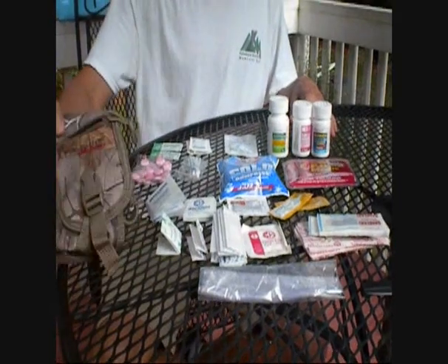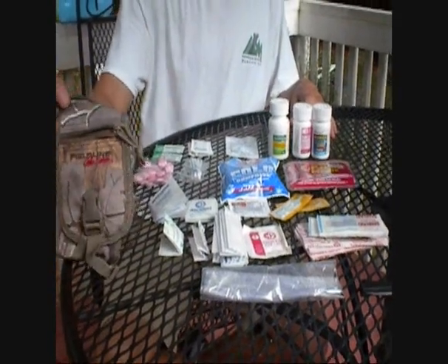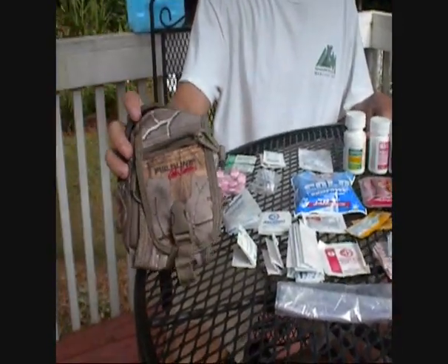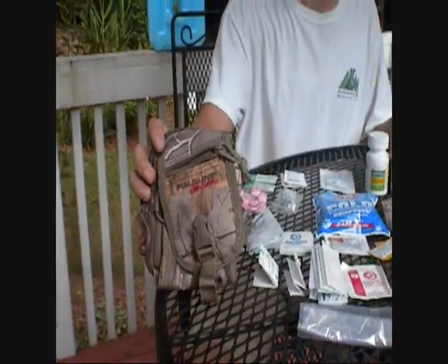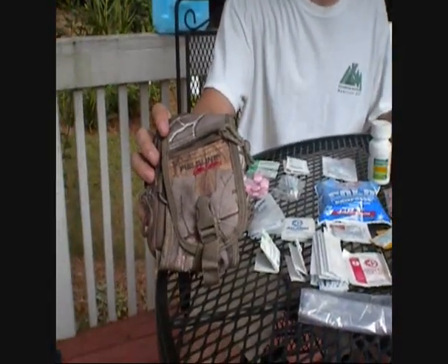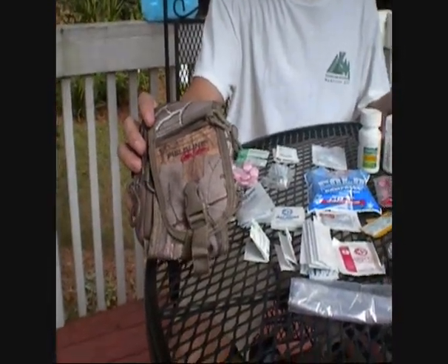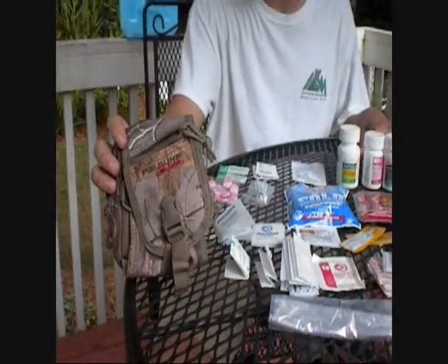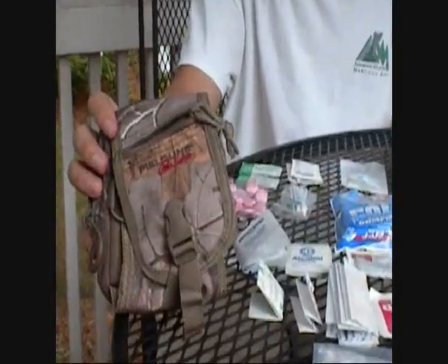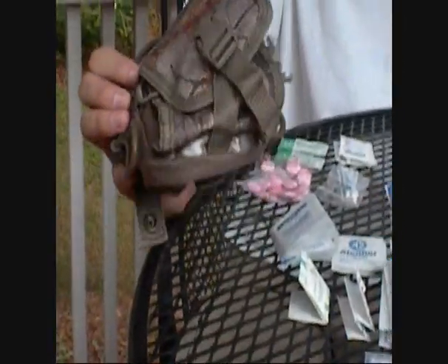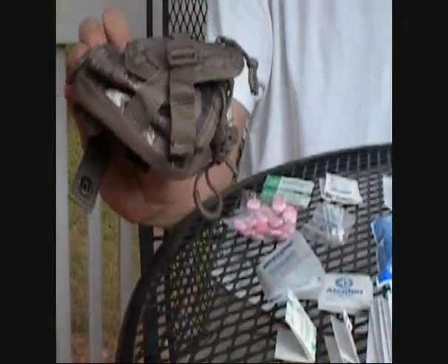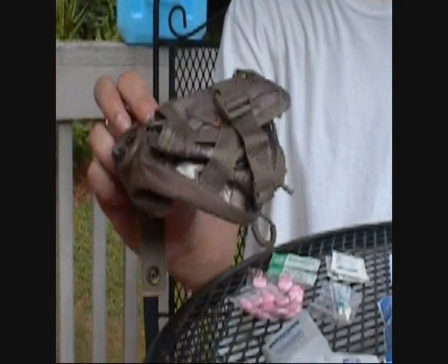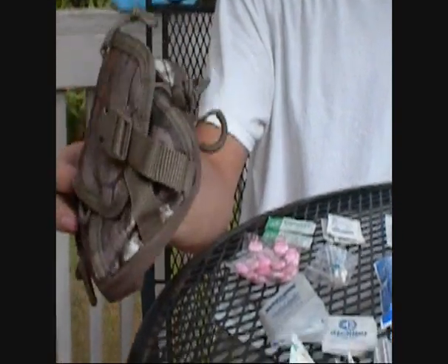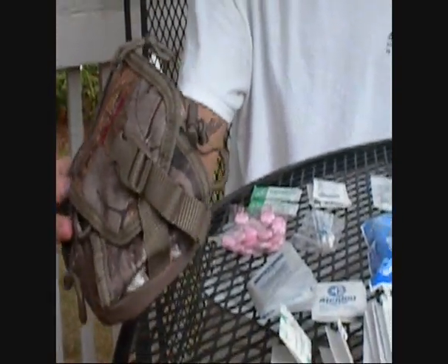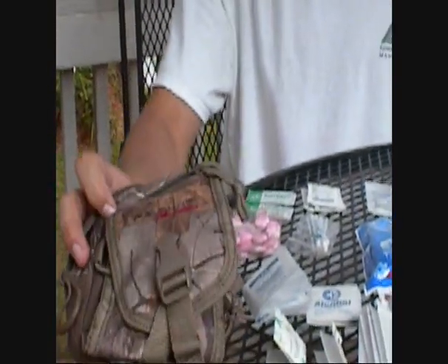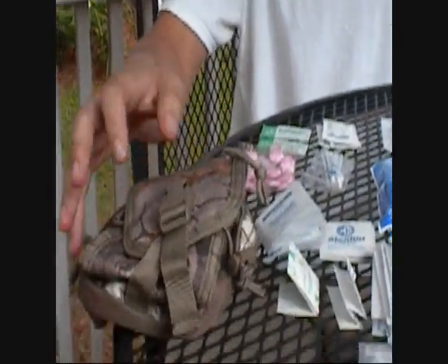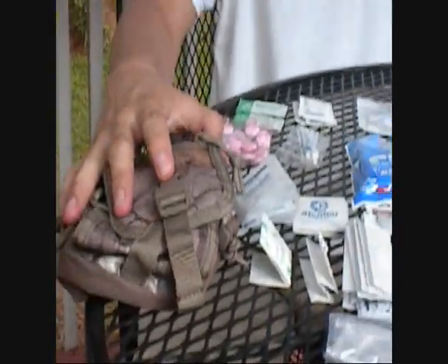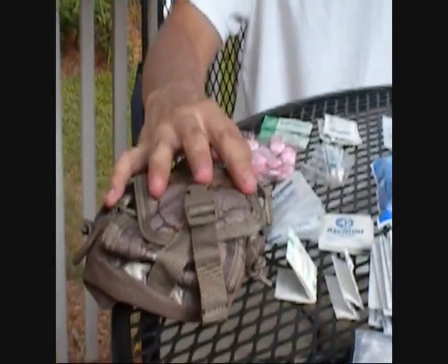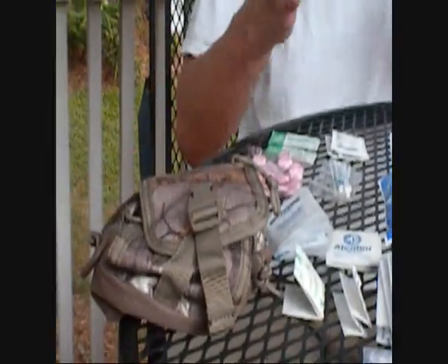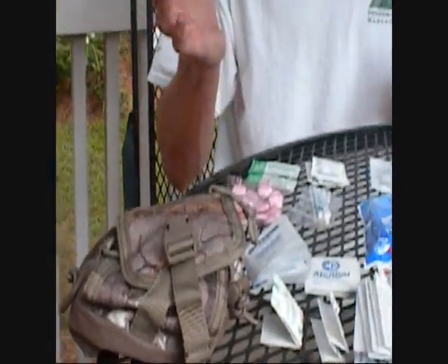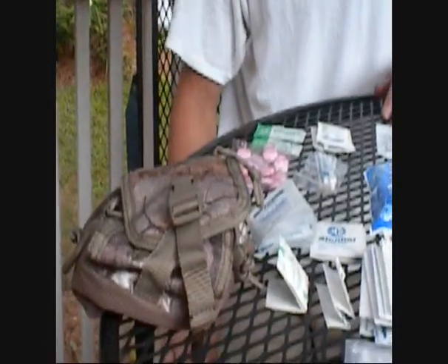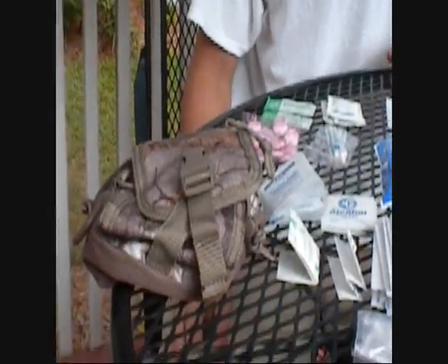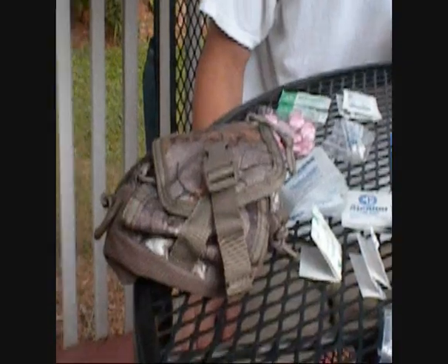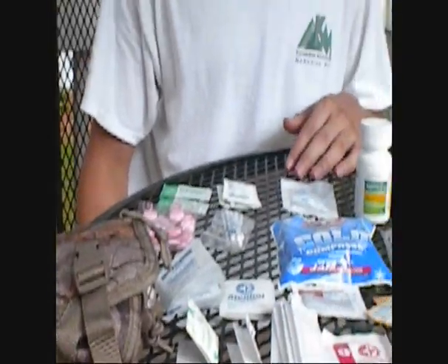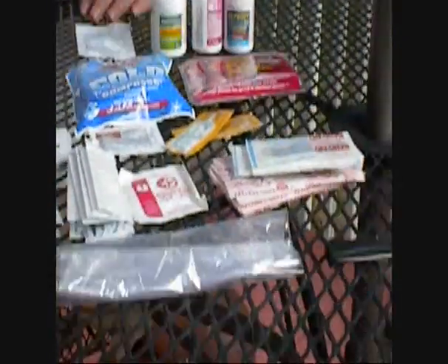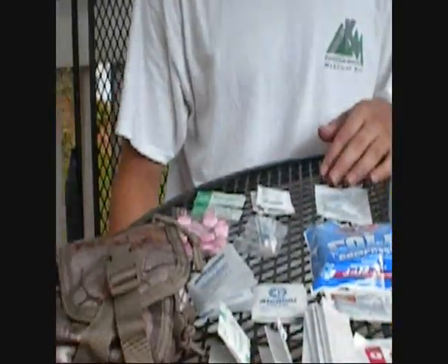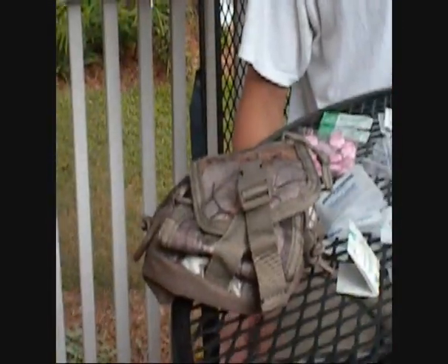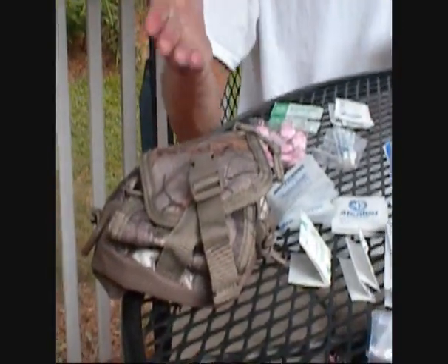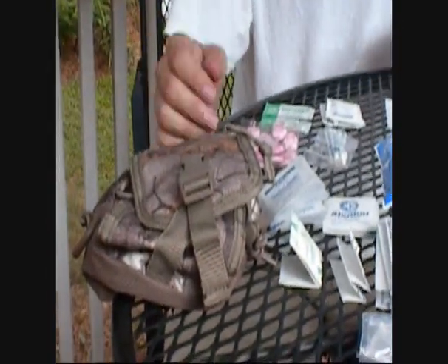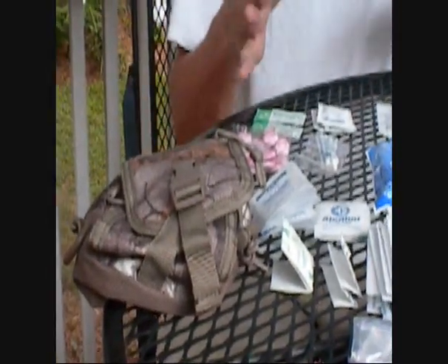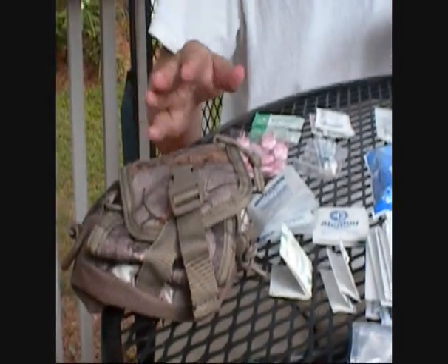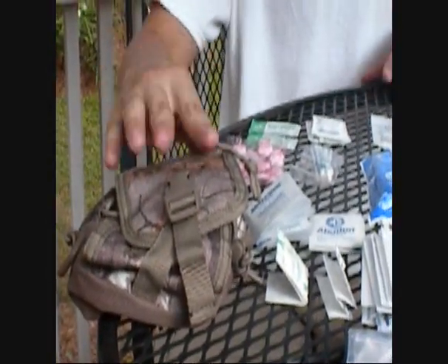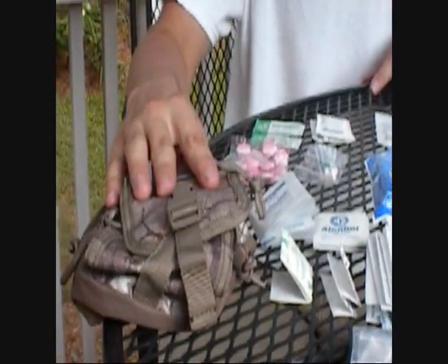Now here is the $7 bag I actually picked up from Walmart, and it's proved to be a really nice bag. It's got a lot of compartments for all different sorts of stuff, and everything you see here fits into here.